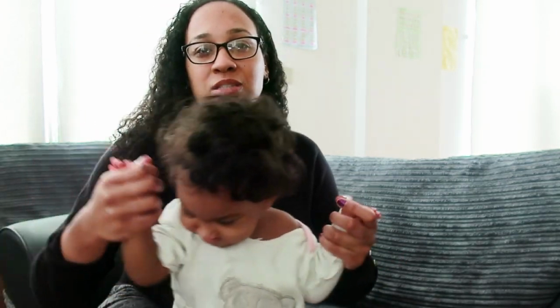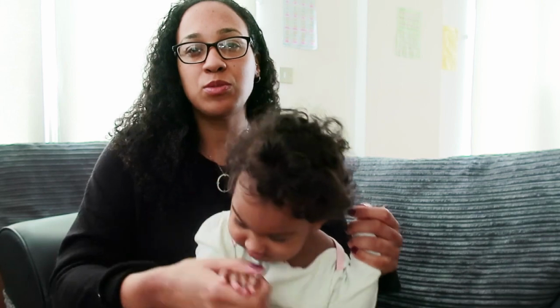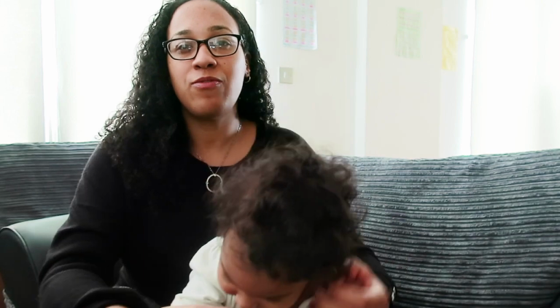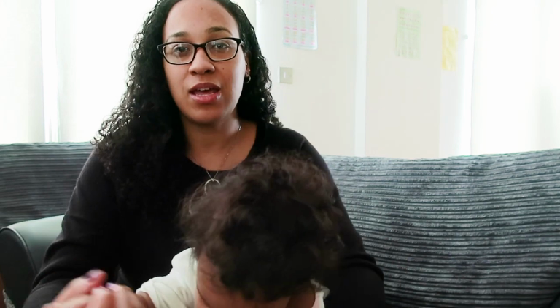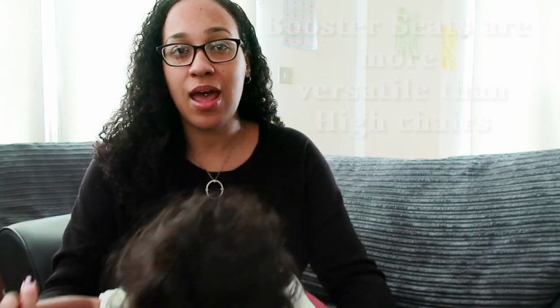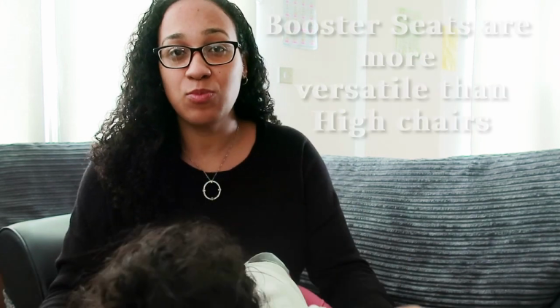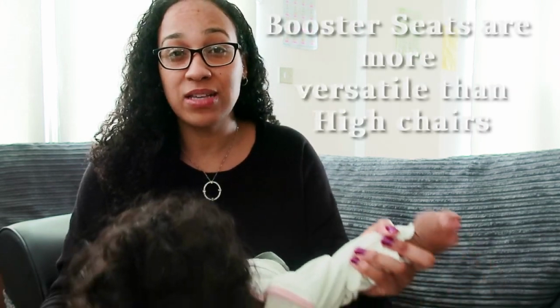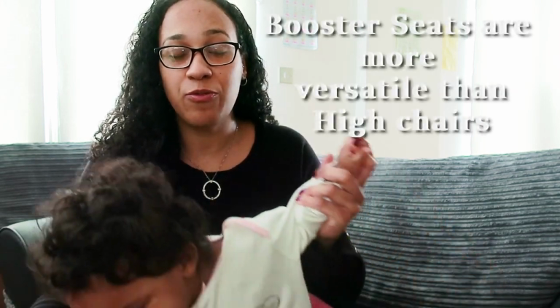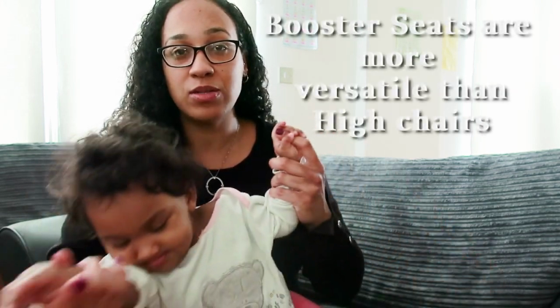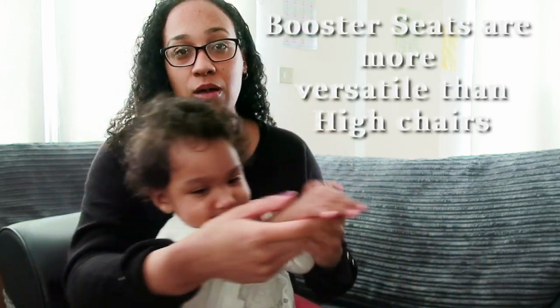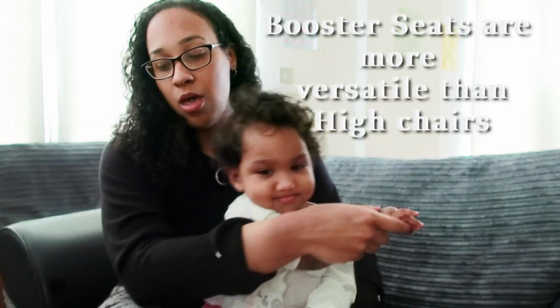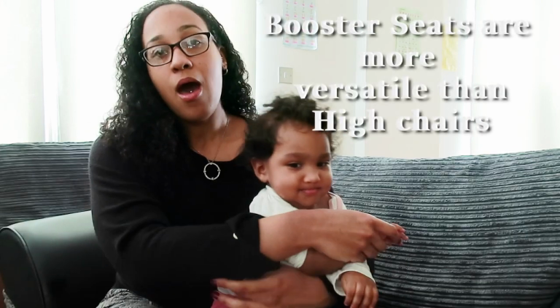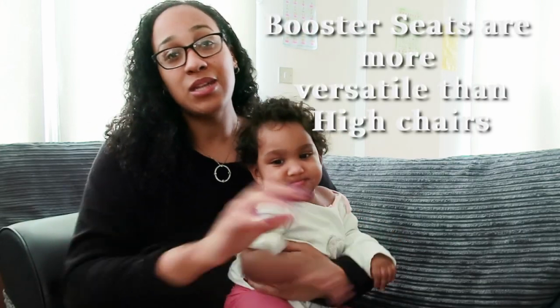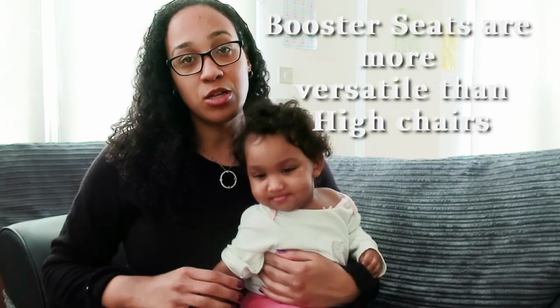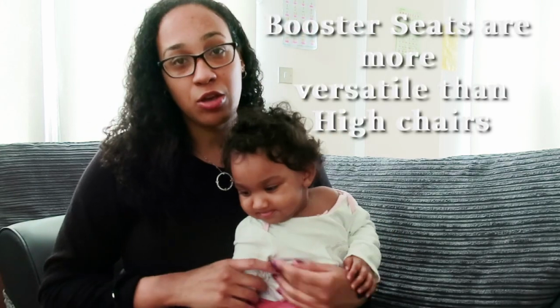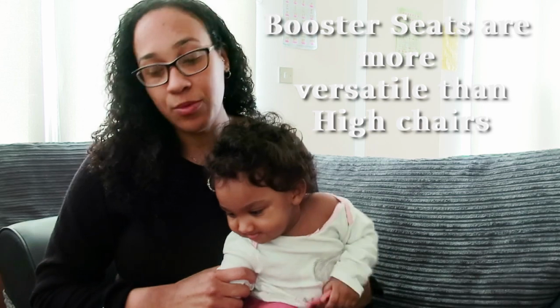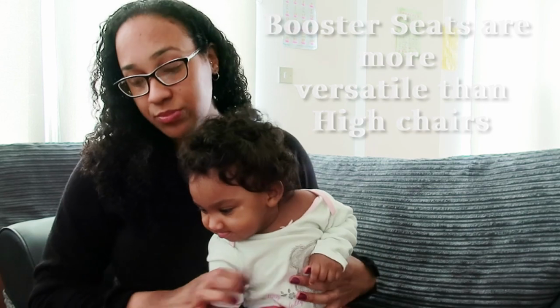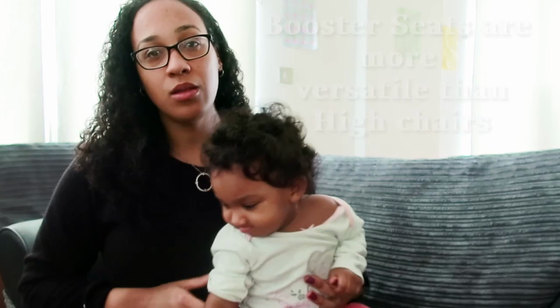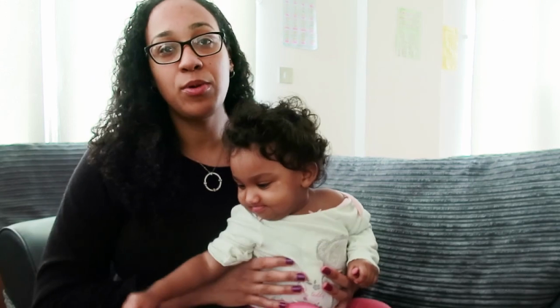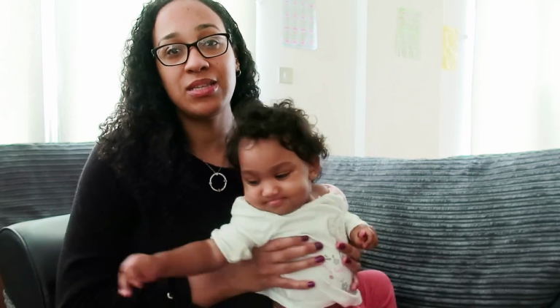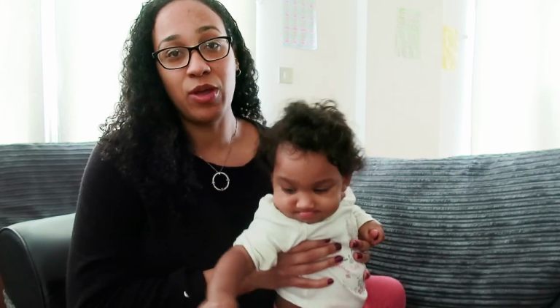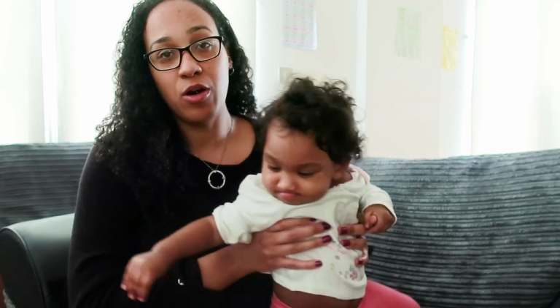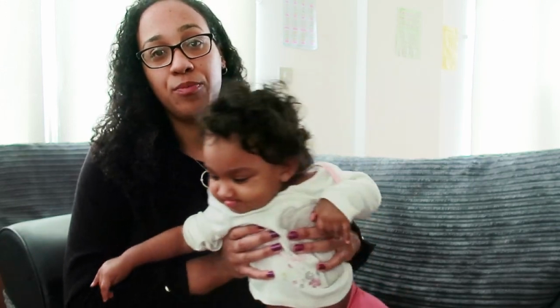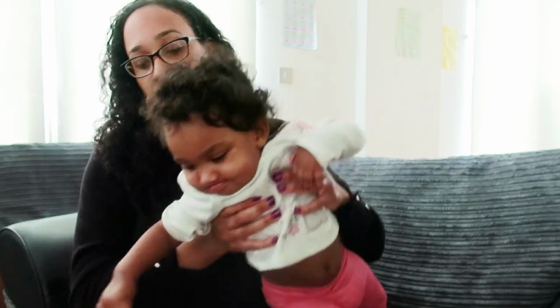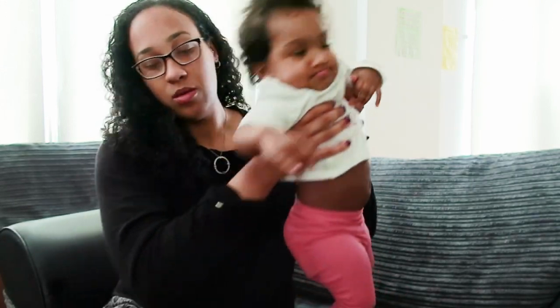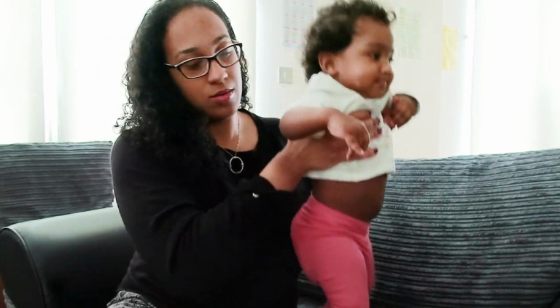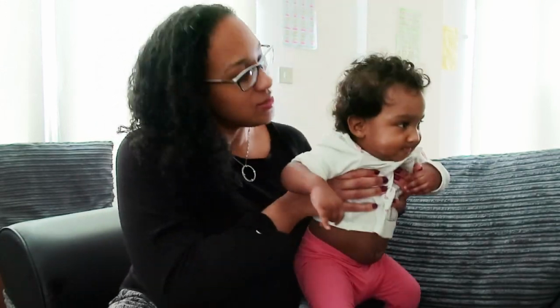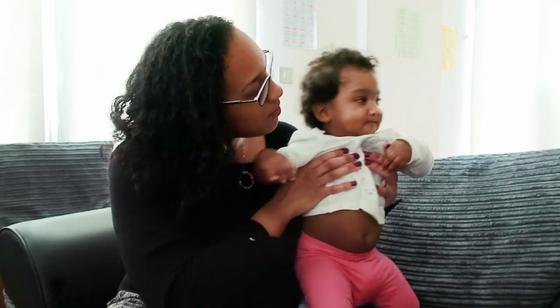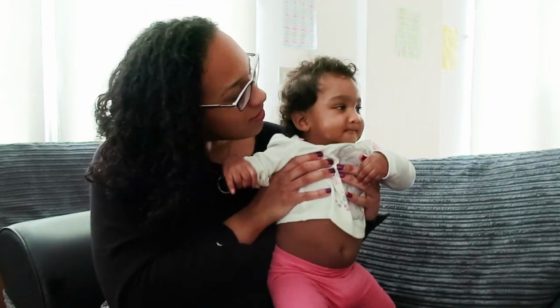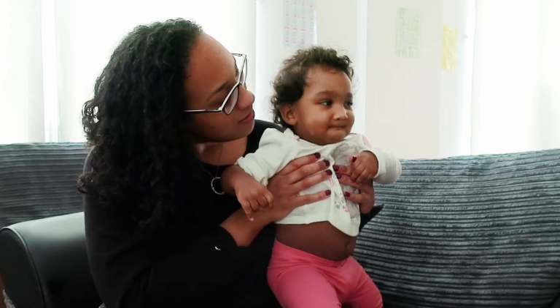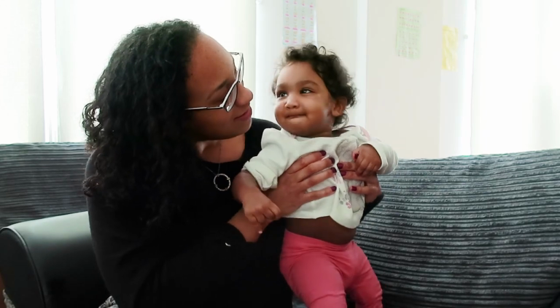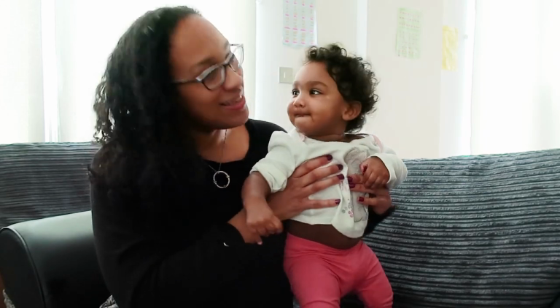I recommend booster seats over a high chair because they're so much more convenient and more flexible for you as well. Today I'm going to show you the booster seat that we've got — isn't it, Maya?